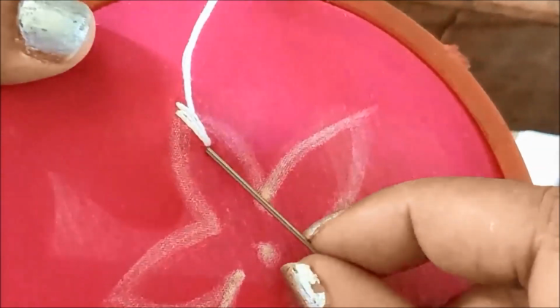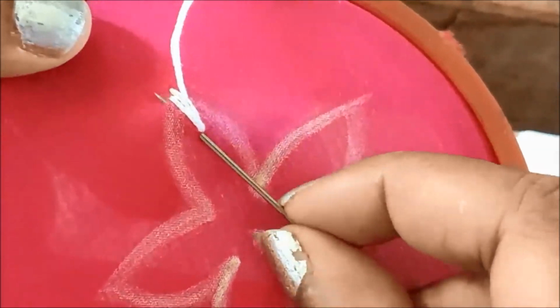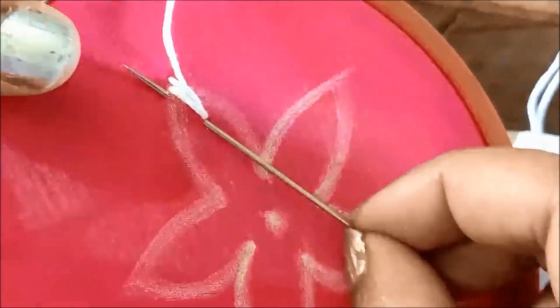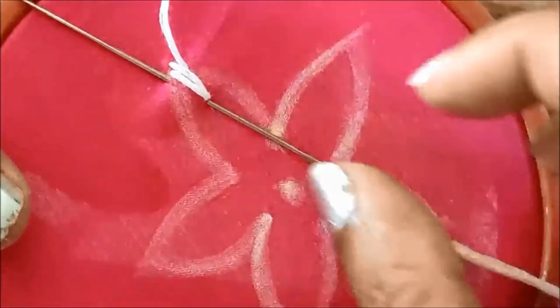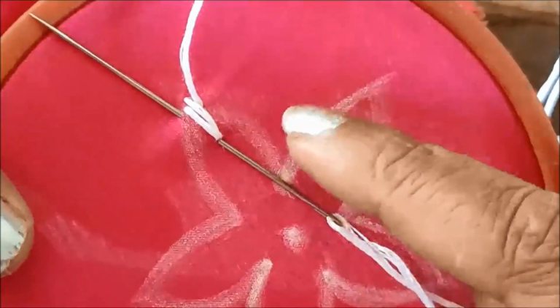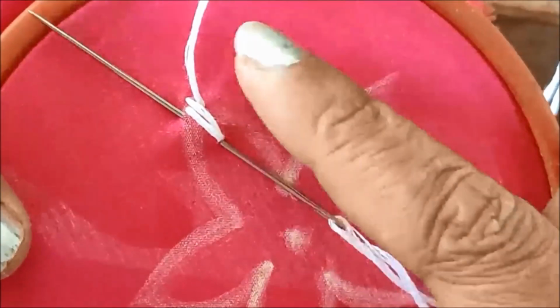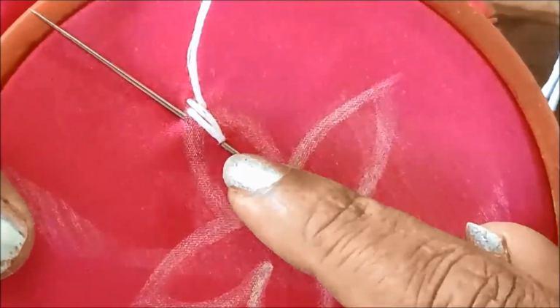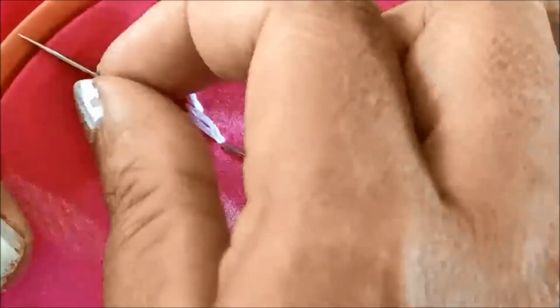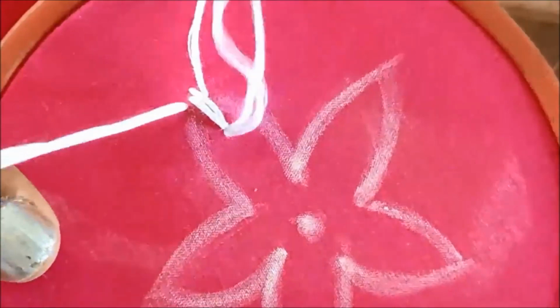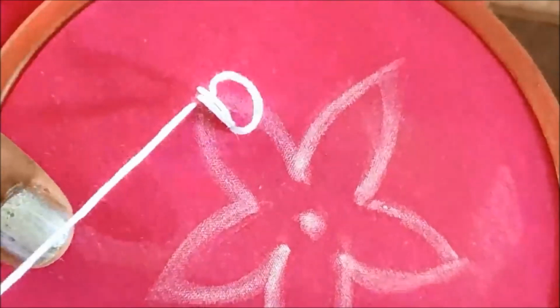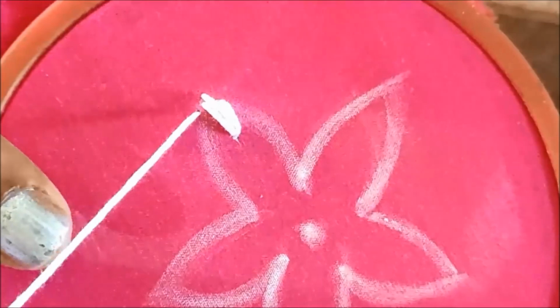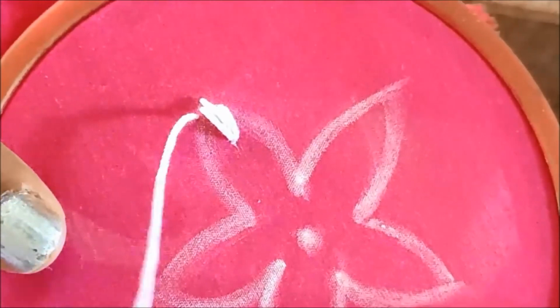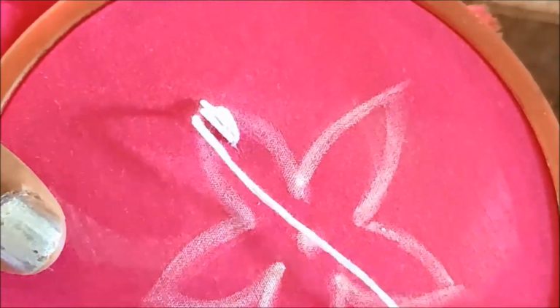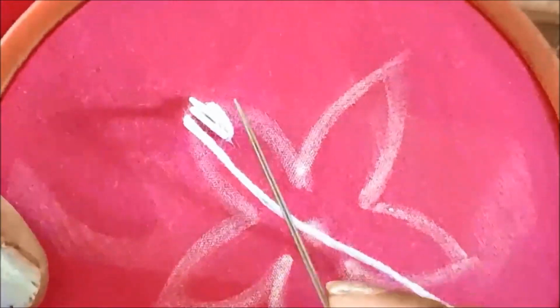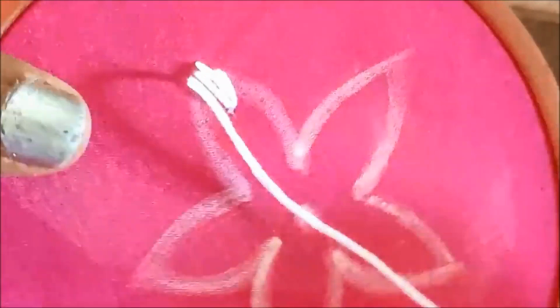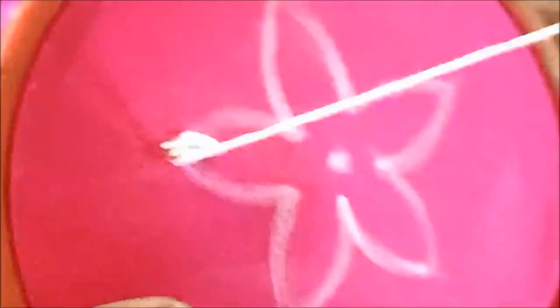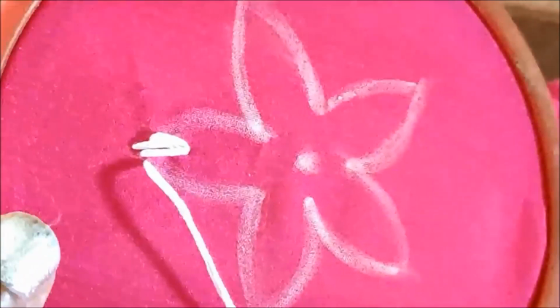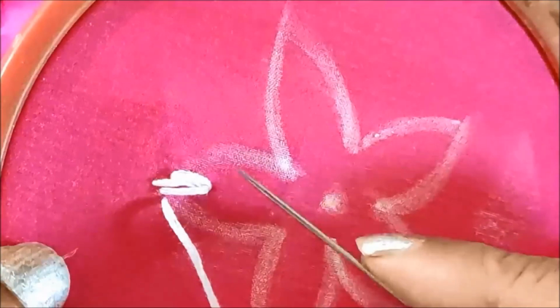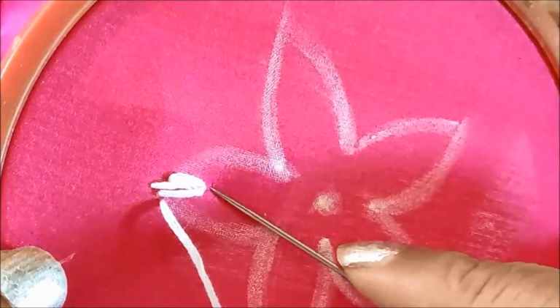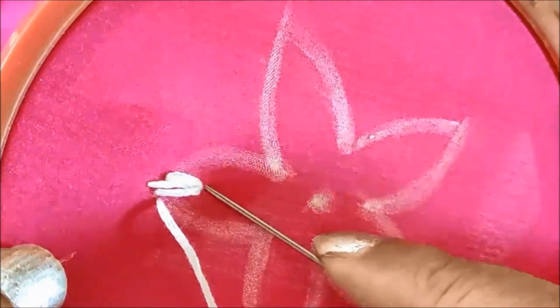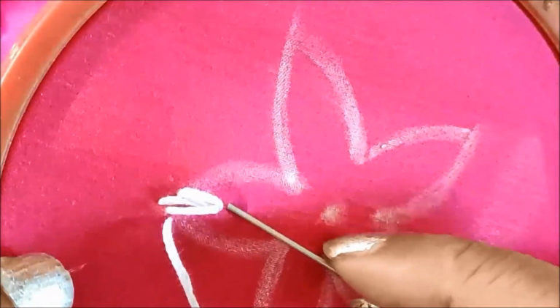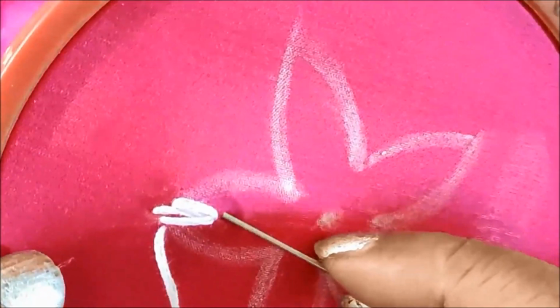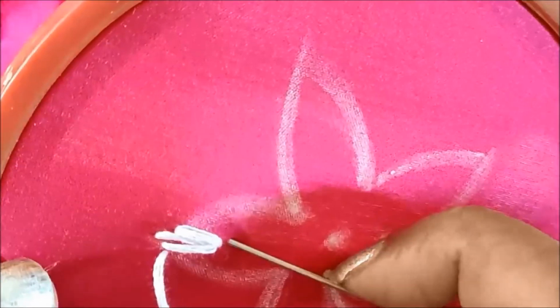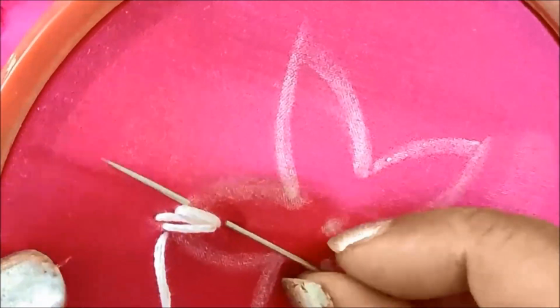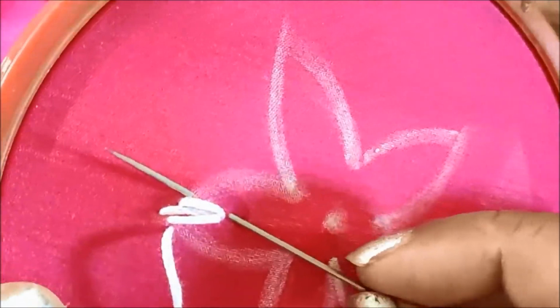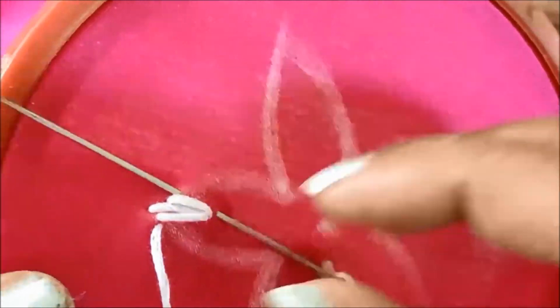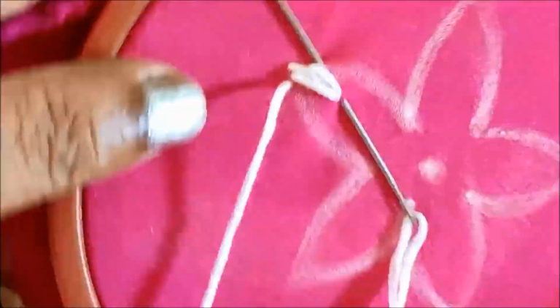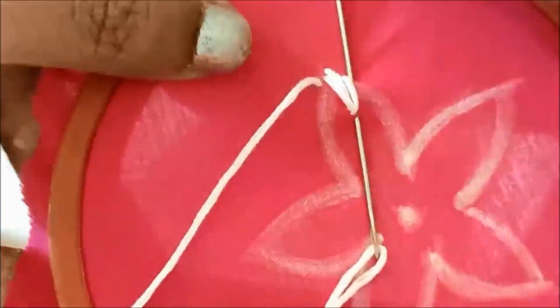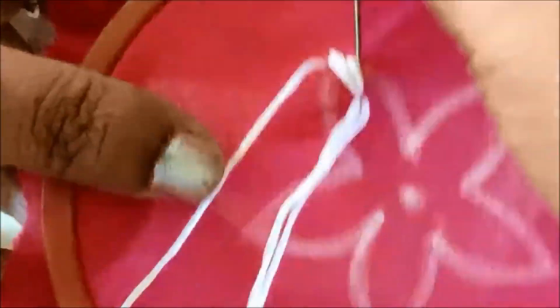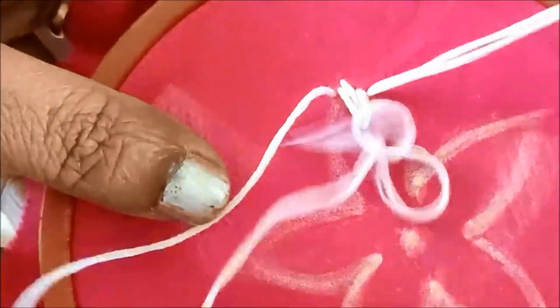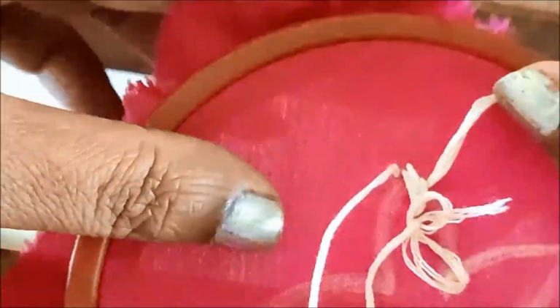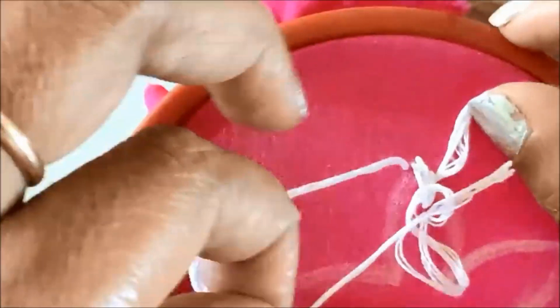I will show you the first flower. This is an extra space for fish bone stitches. I will work on the neckline from the blouse.